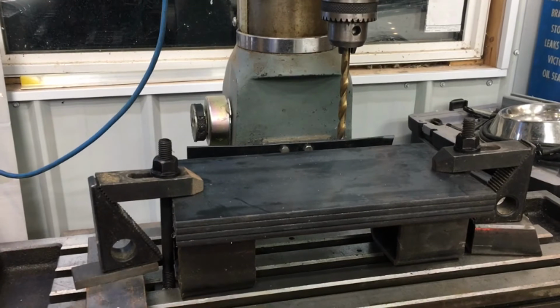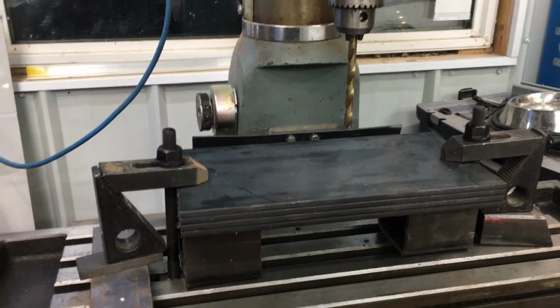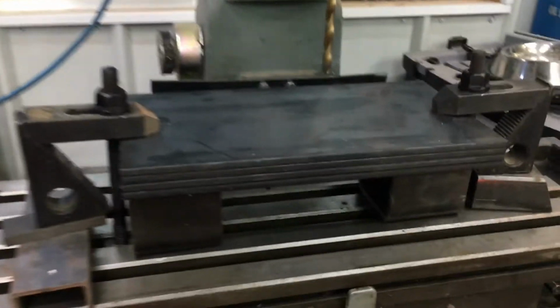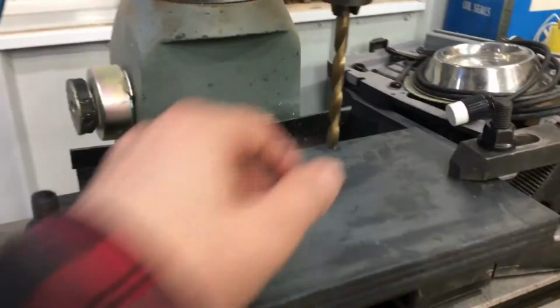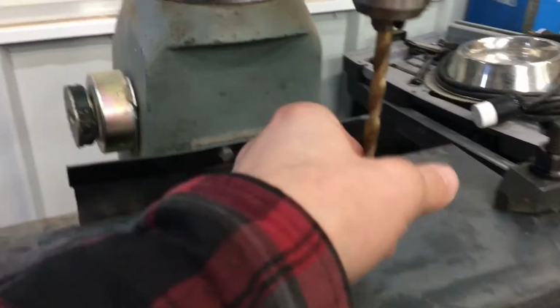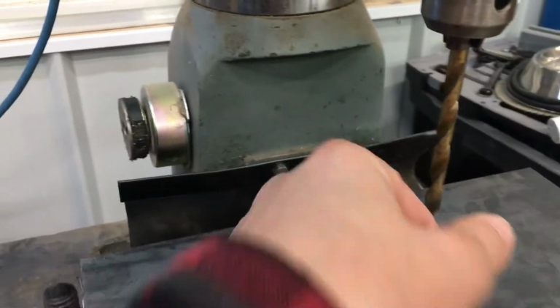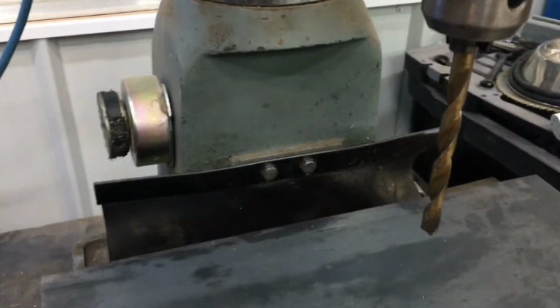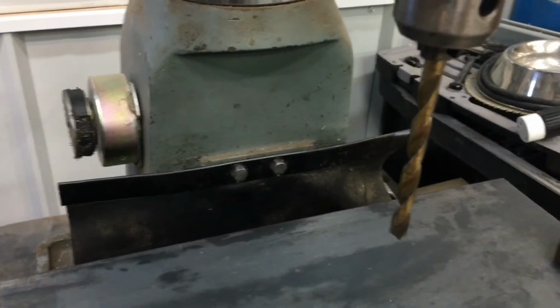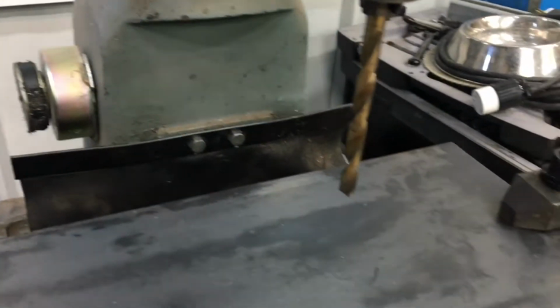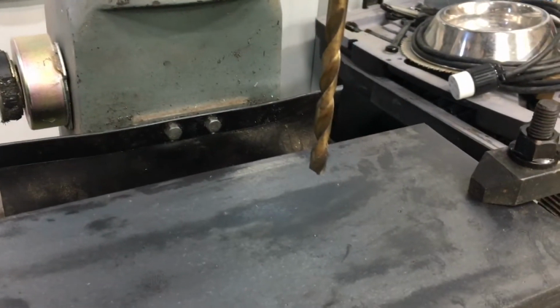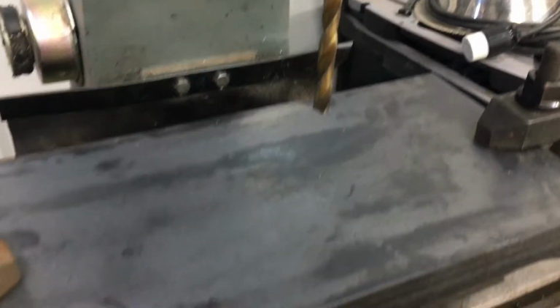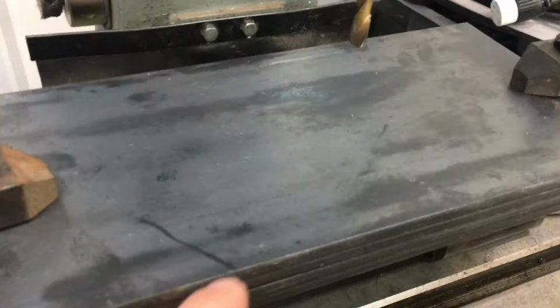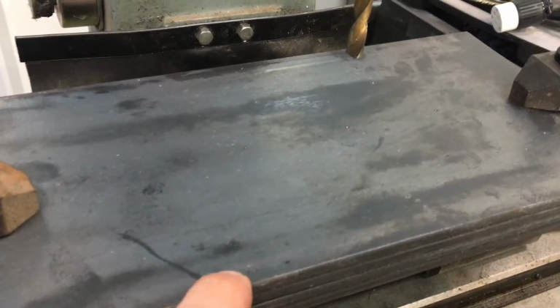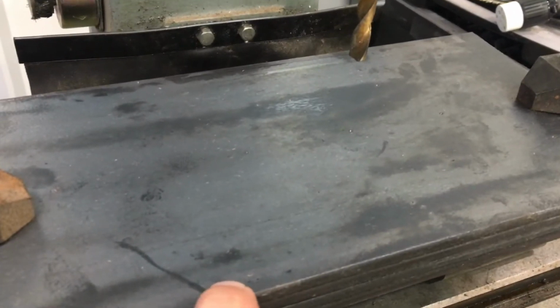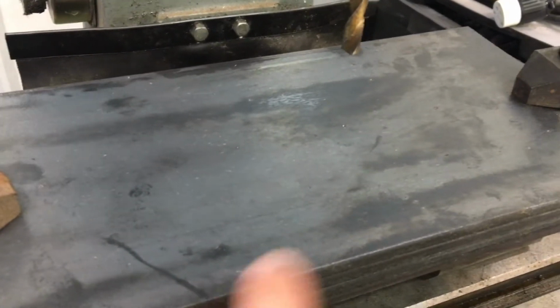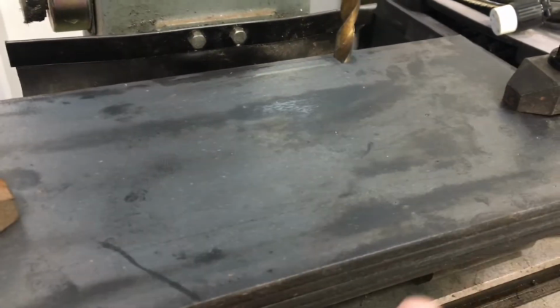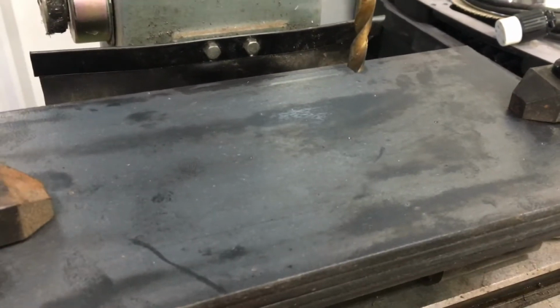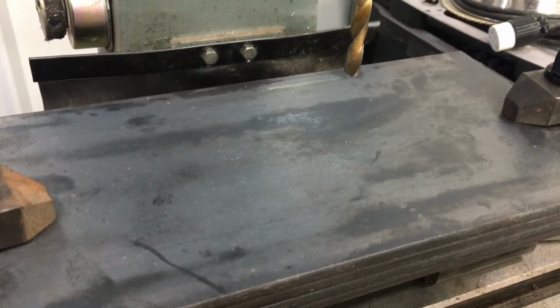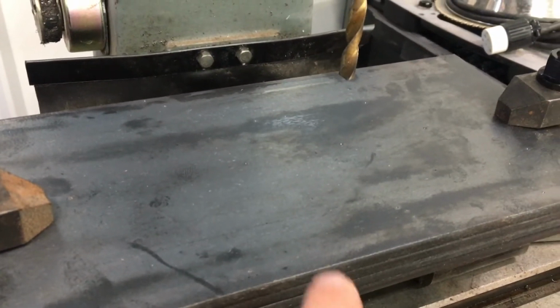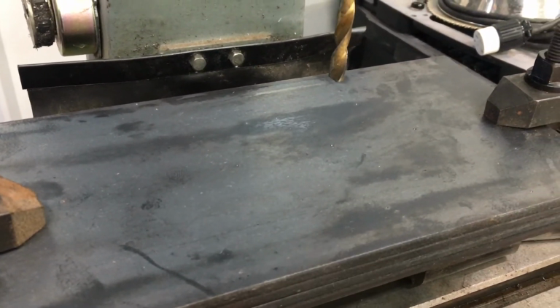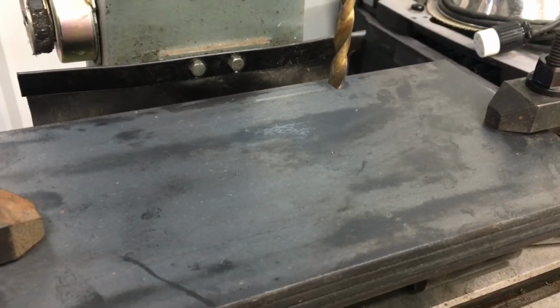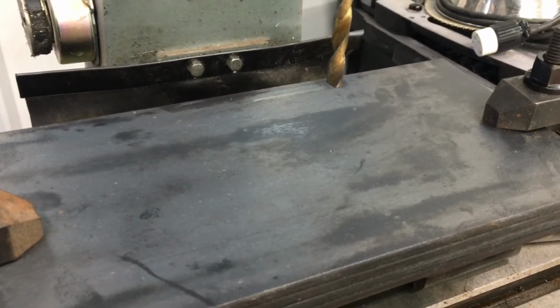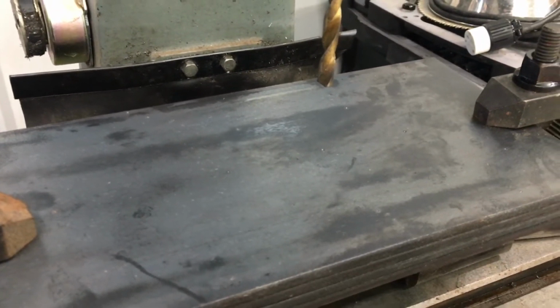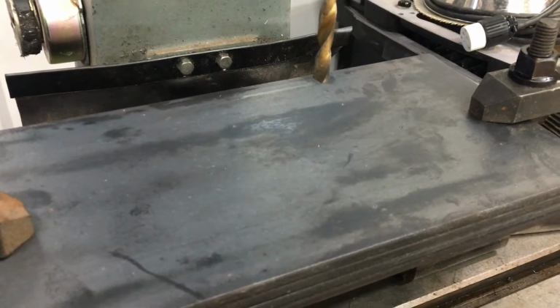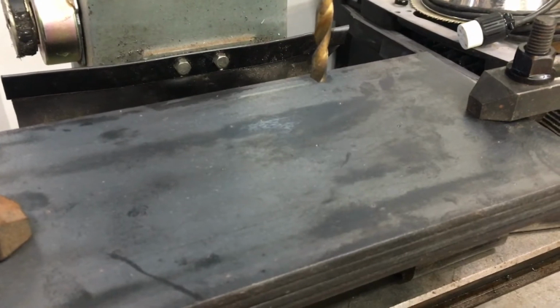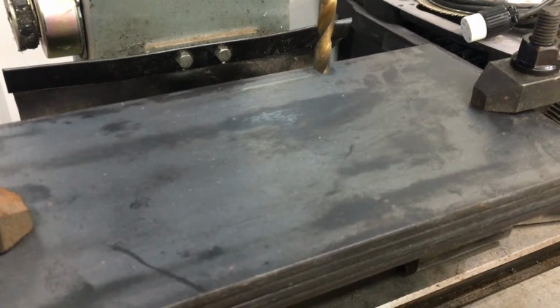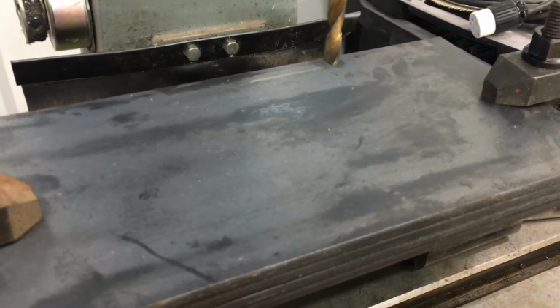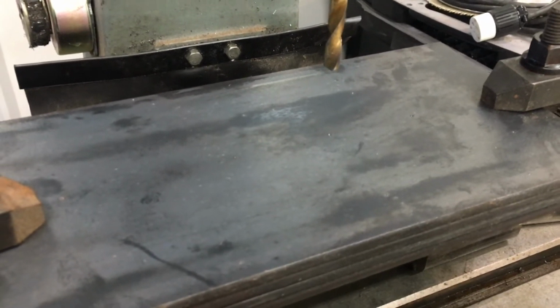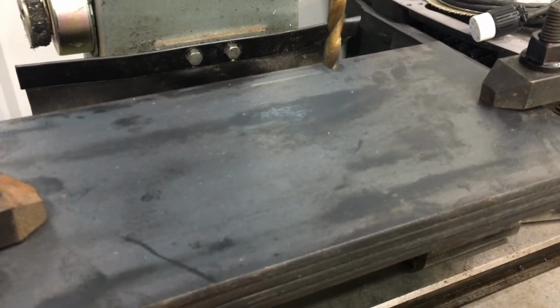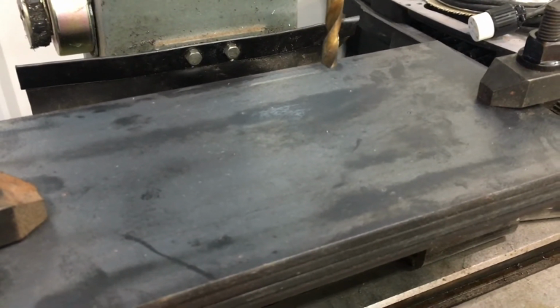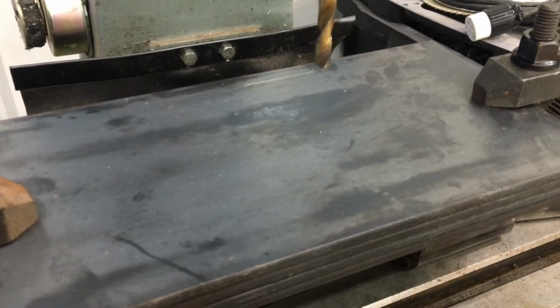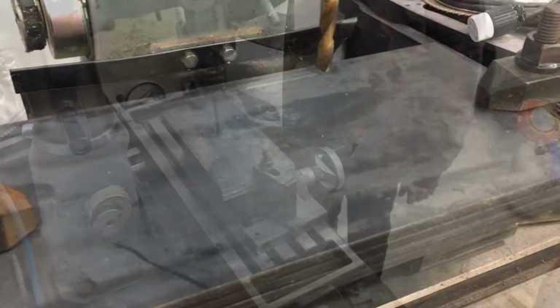I'm going to use an odd-sized sacrificial drill bit to pre-drill all of these holes. And then once I've got them all pre-drilled, we'll go back through with a half inch bit and drill them to the right size.